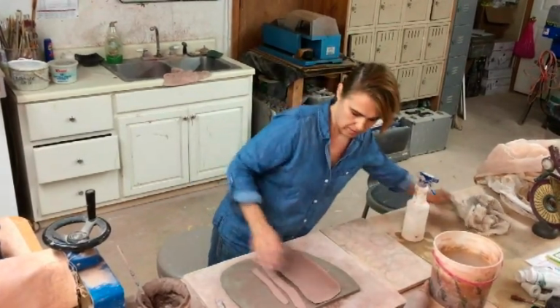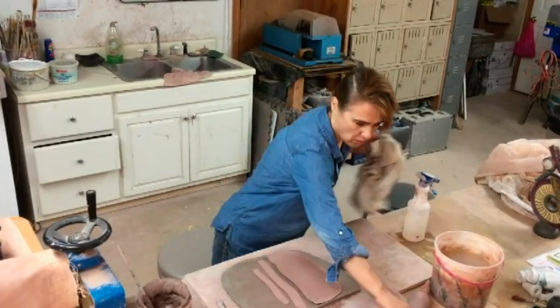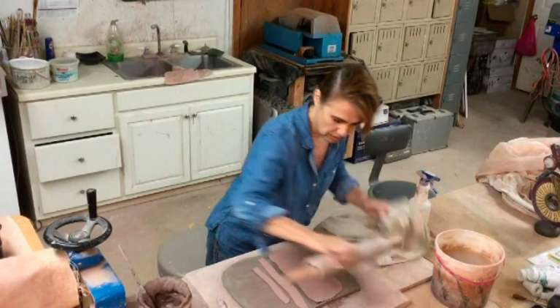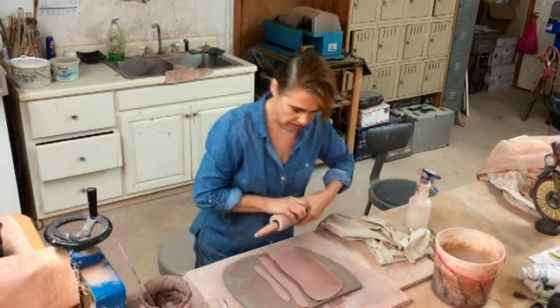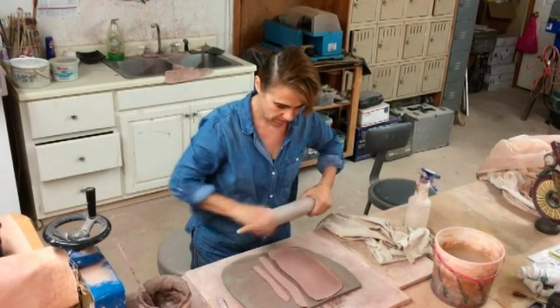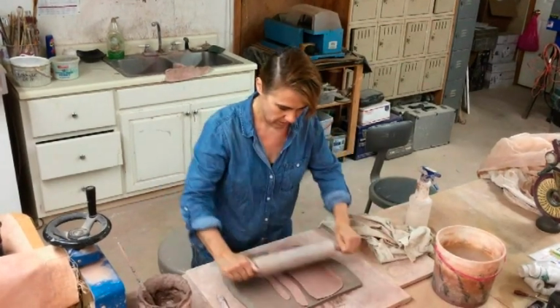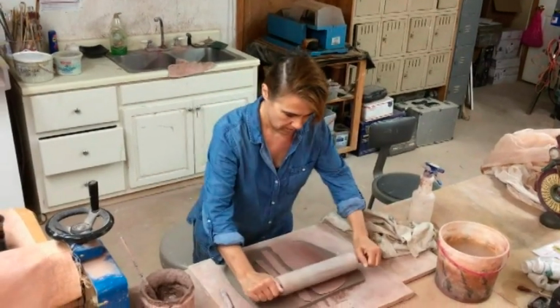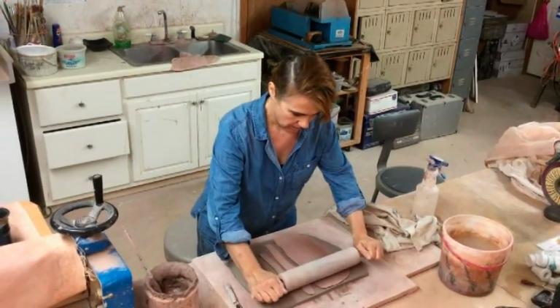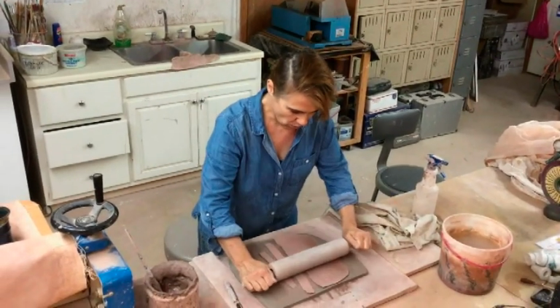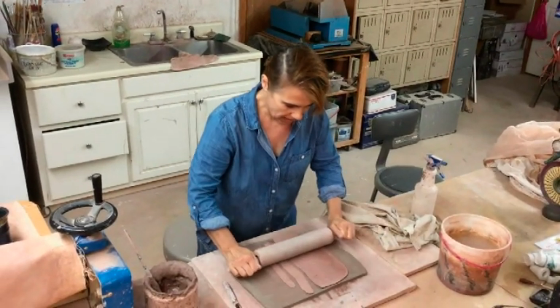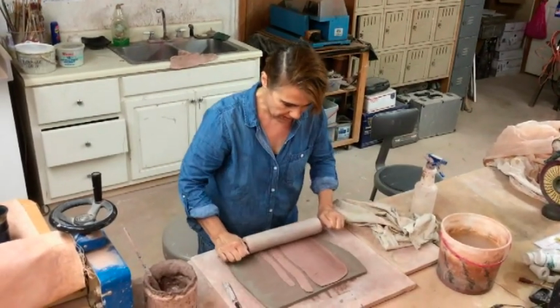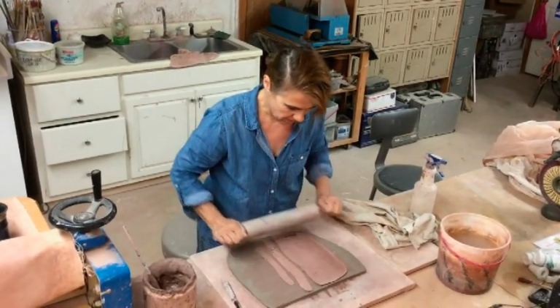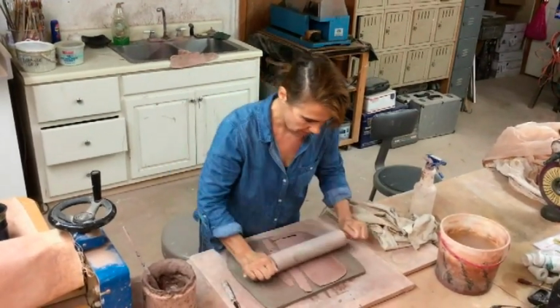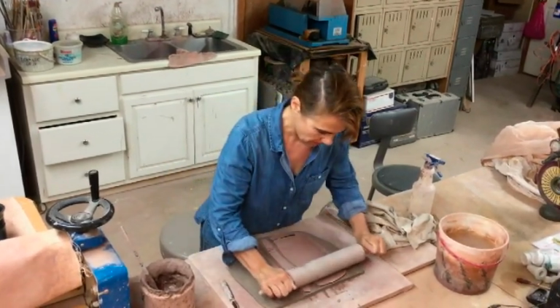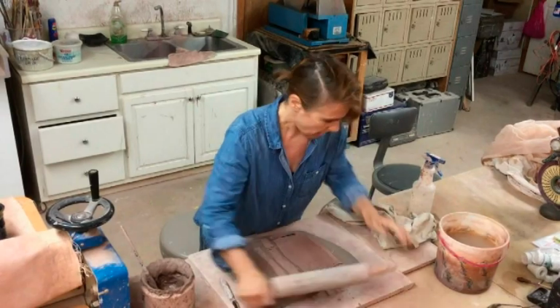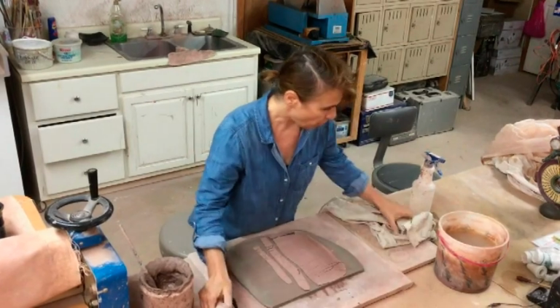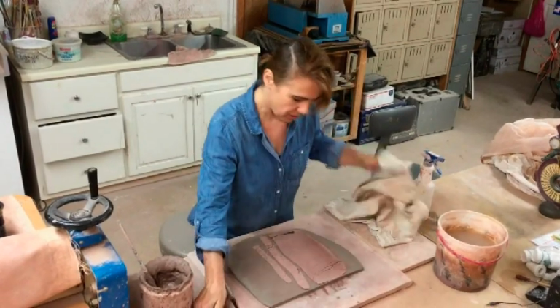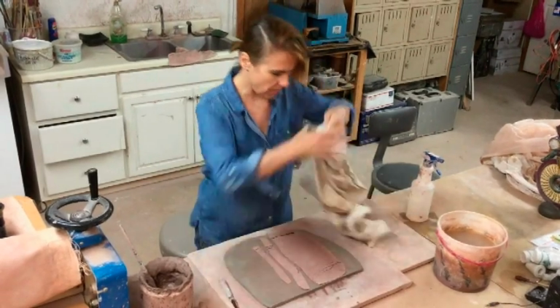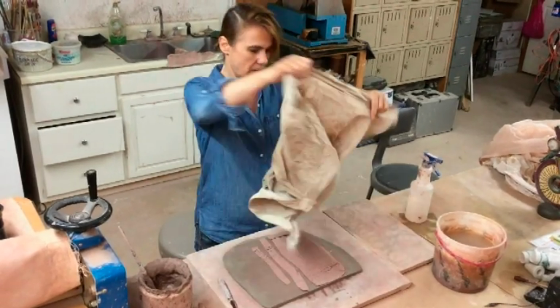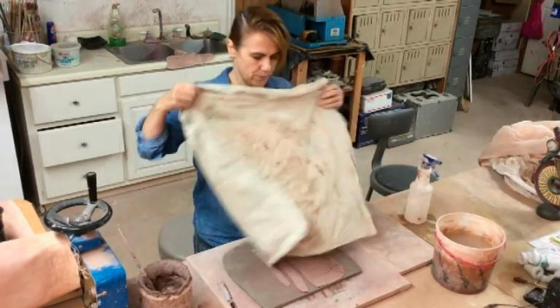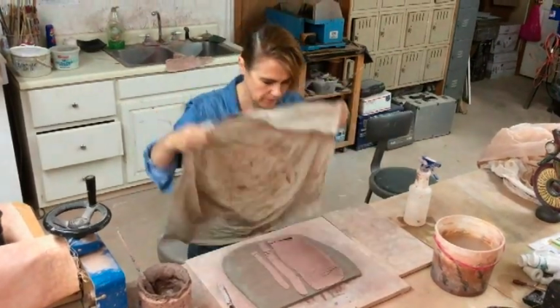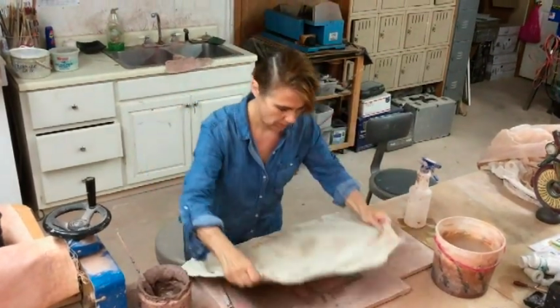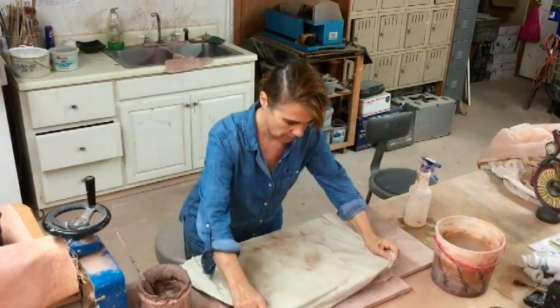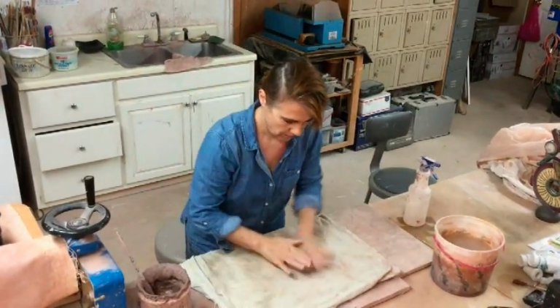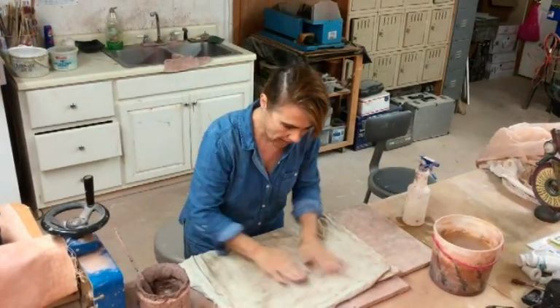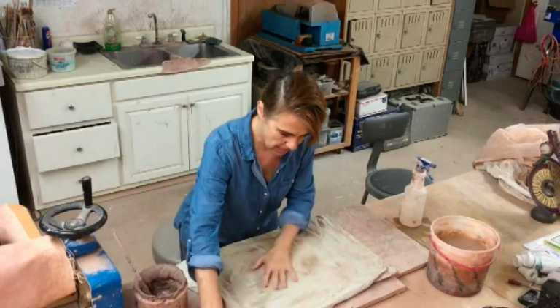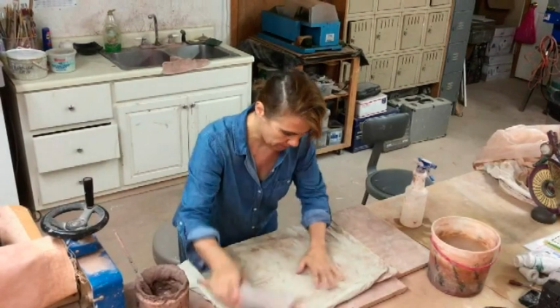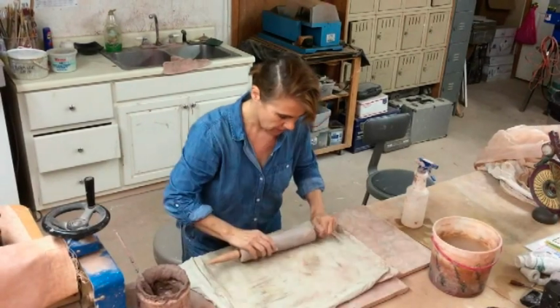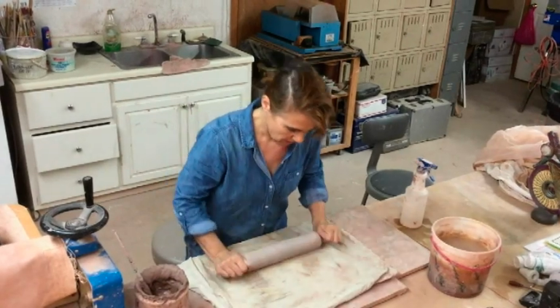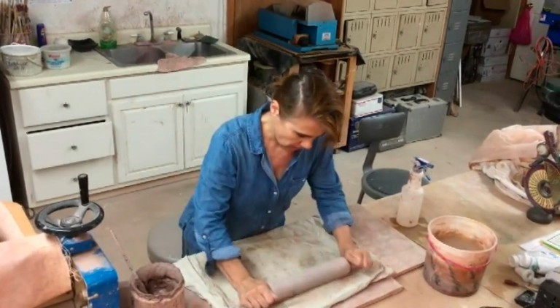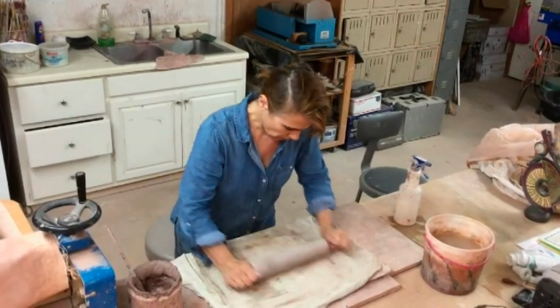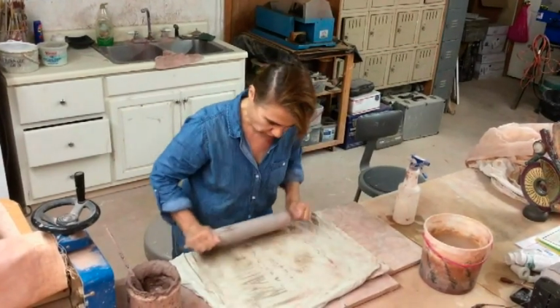Then I take a rolling pin and roll that in. And I put a piece of cotton on top and I roll a little more.